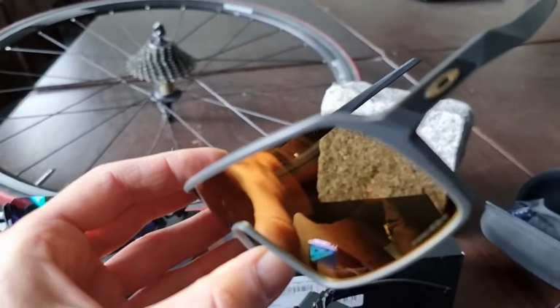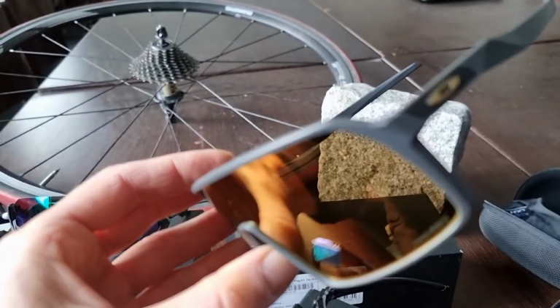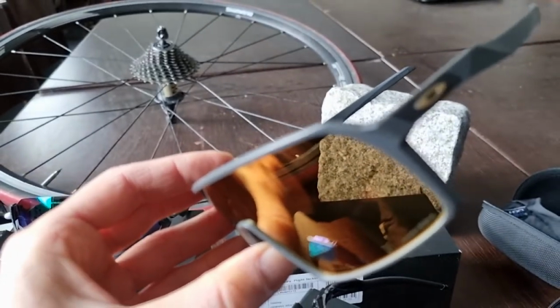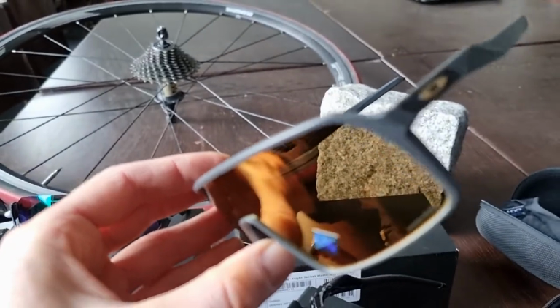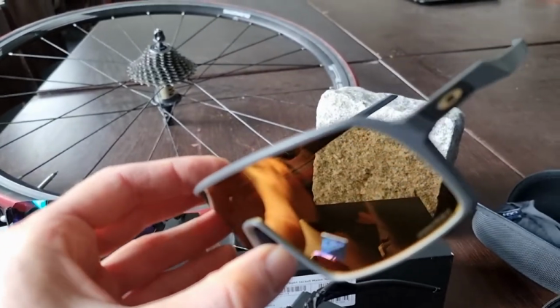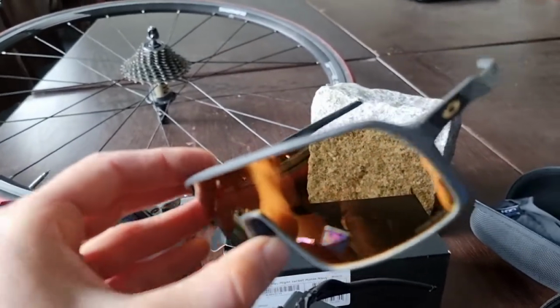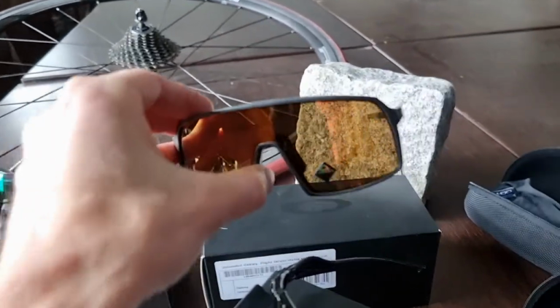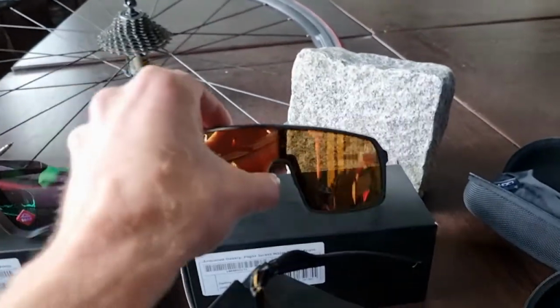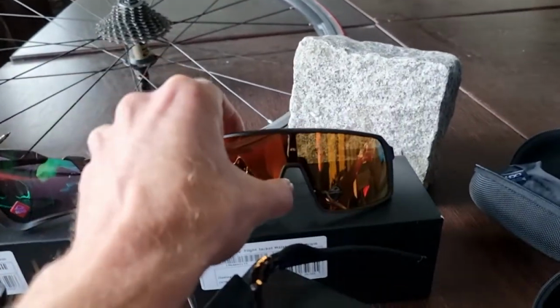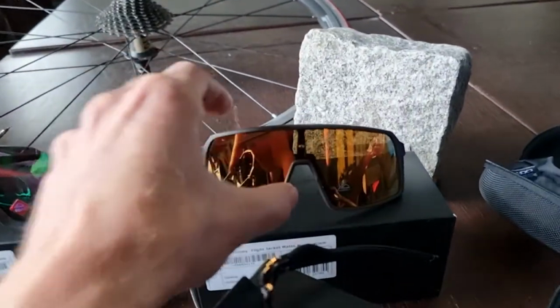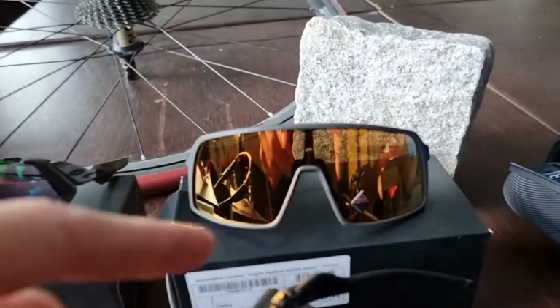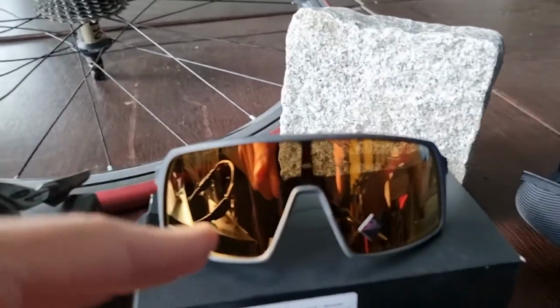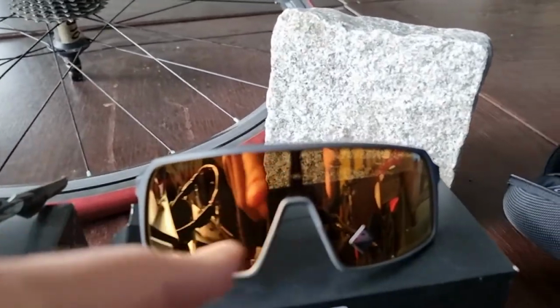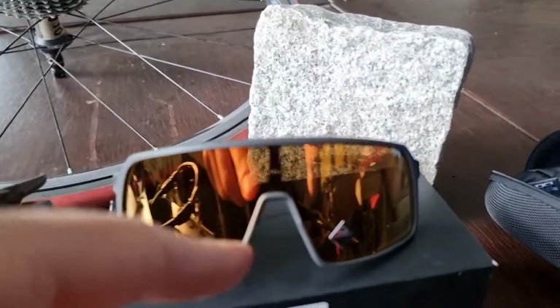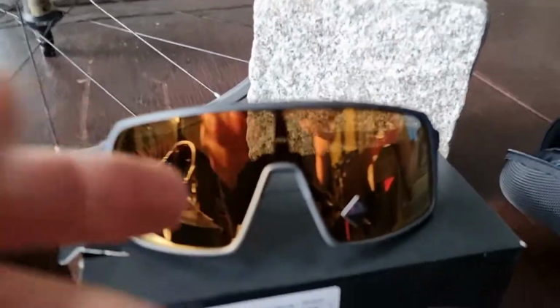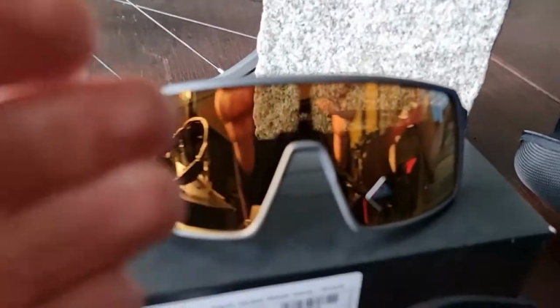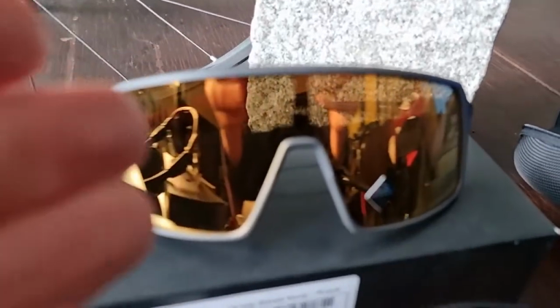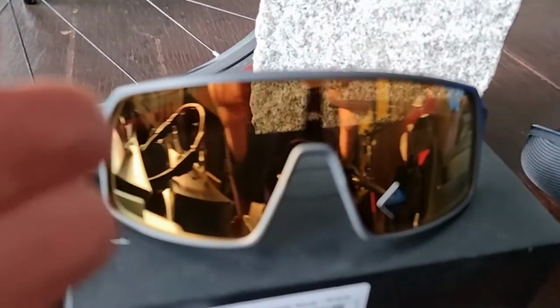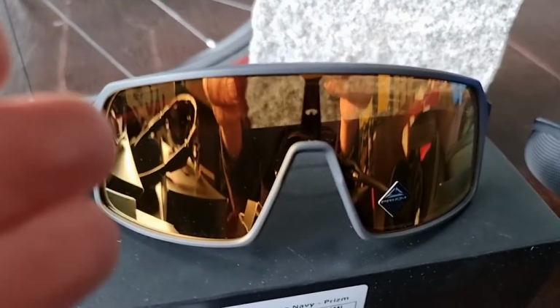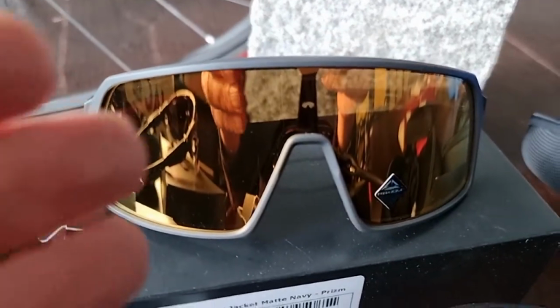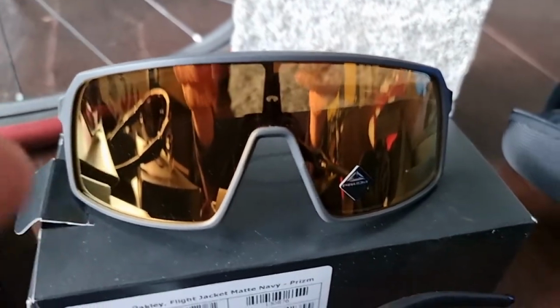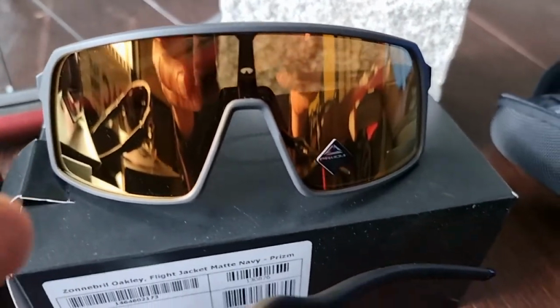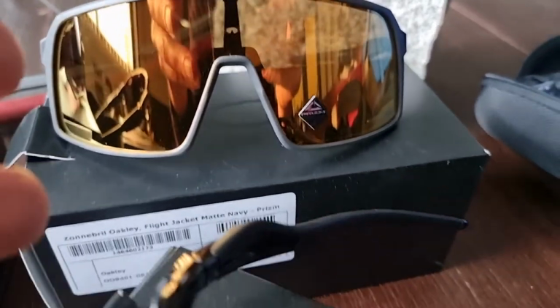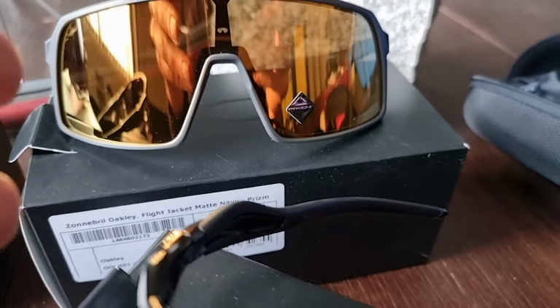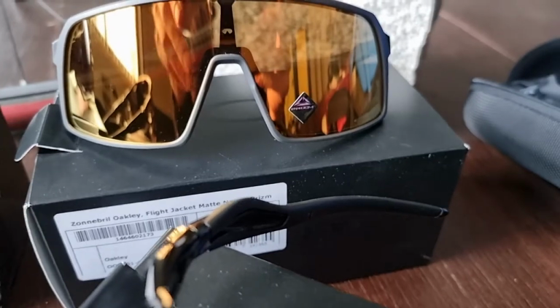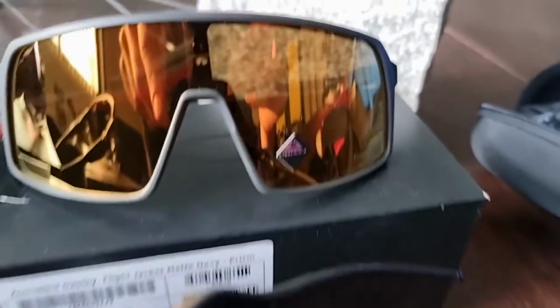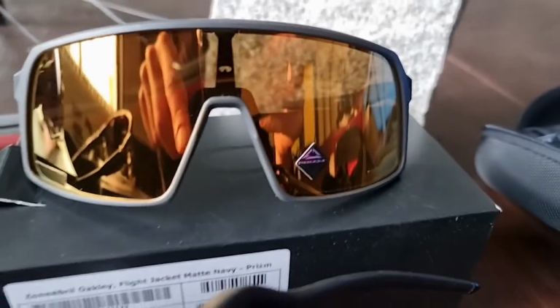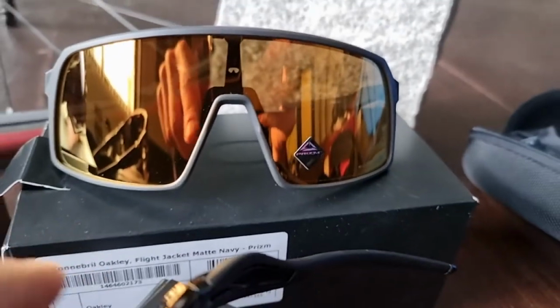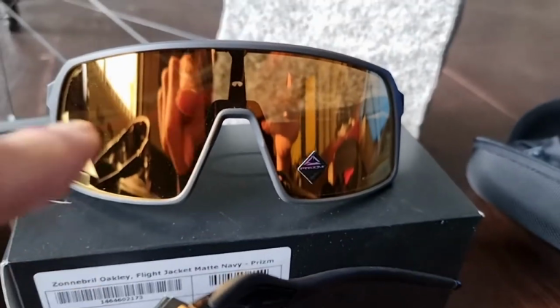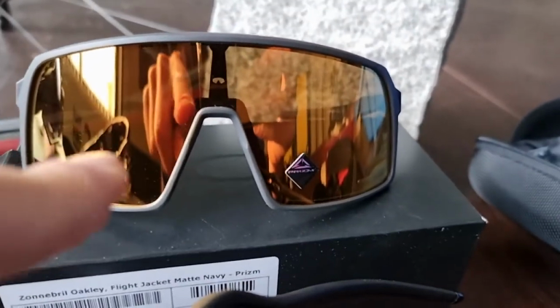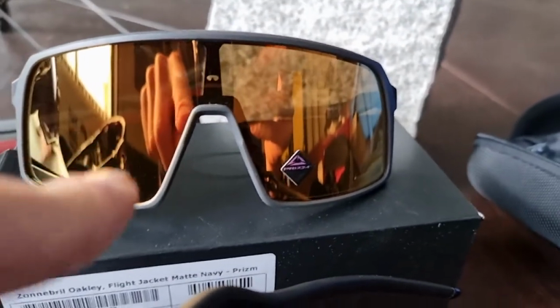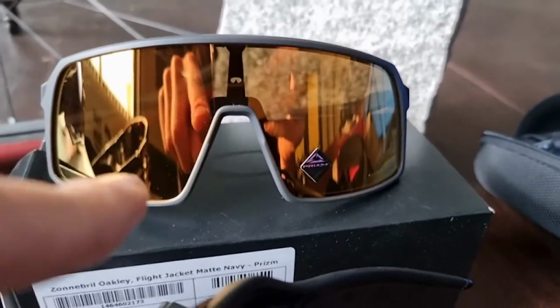I like the Sutro a lot, to be honest. It's a little bit more modern looking for me personally, but that's just how I see it — and you can see the reflection of me in the glasses.